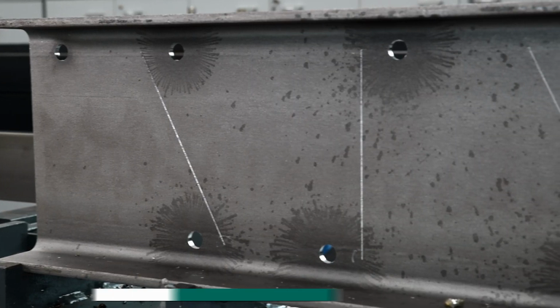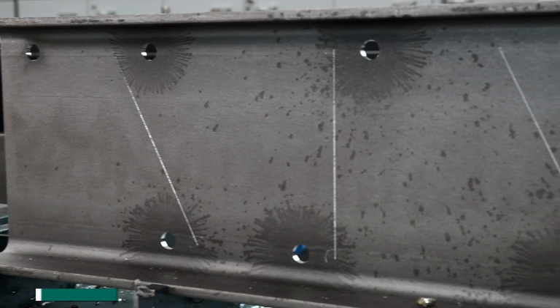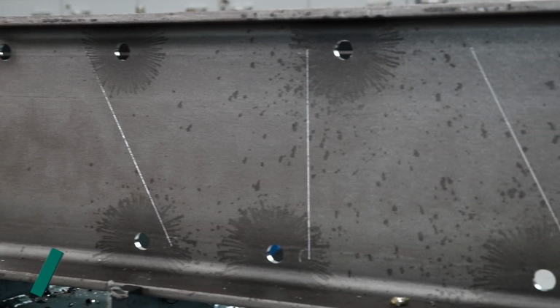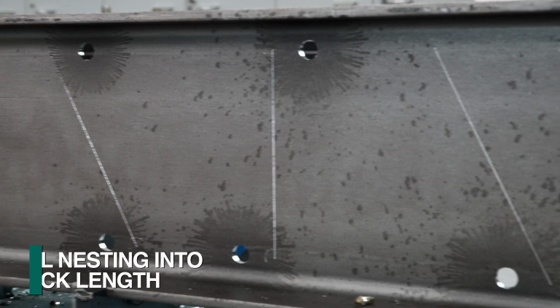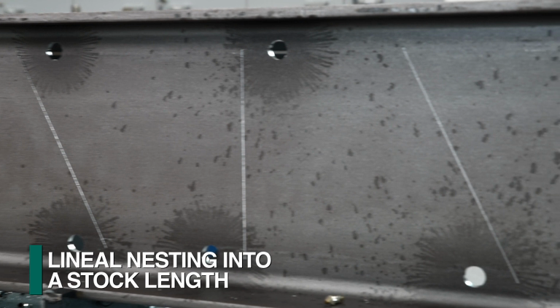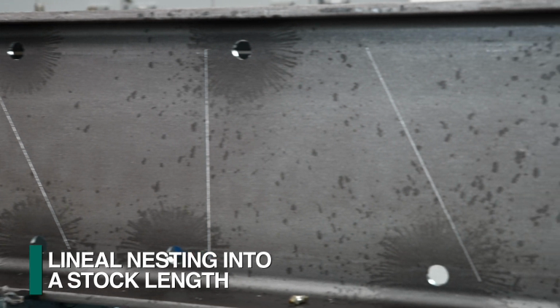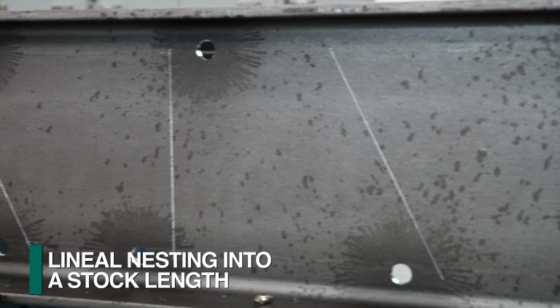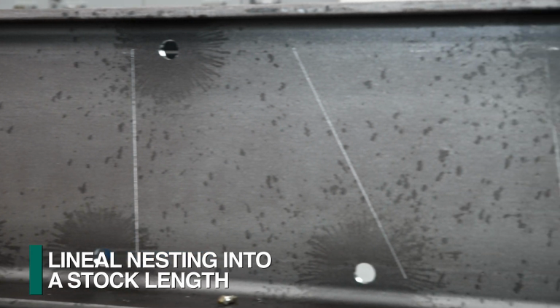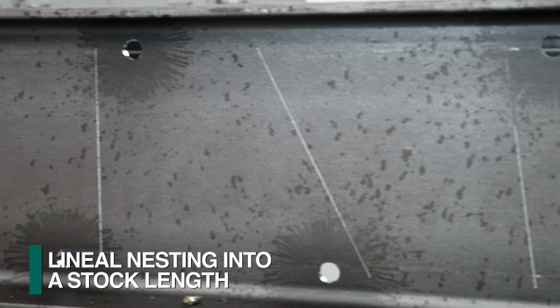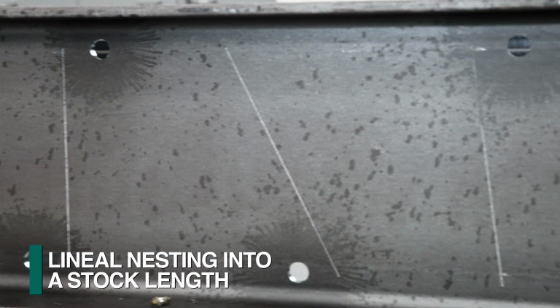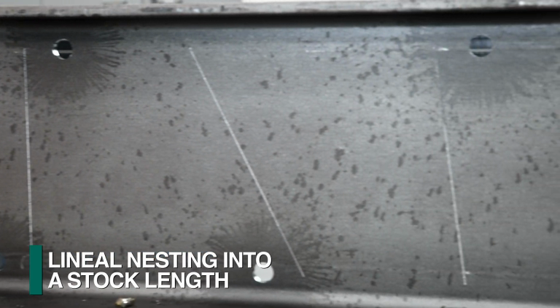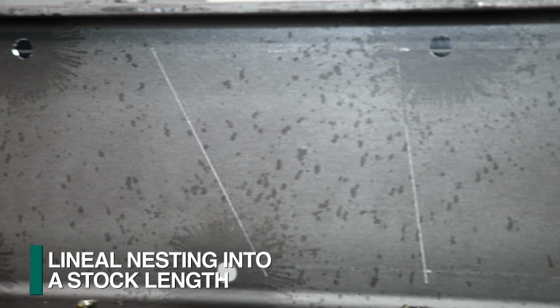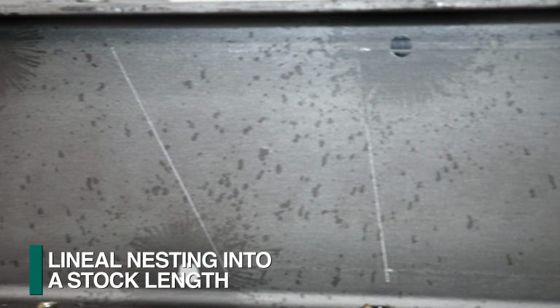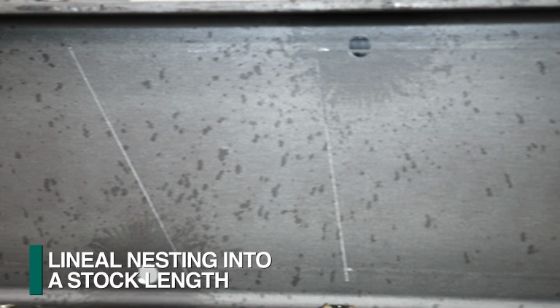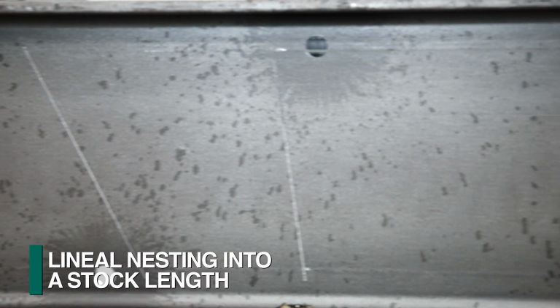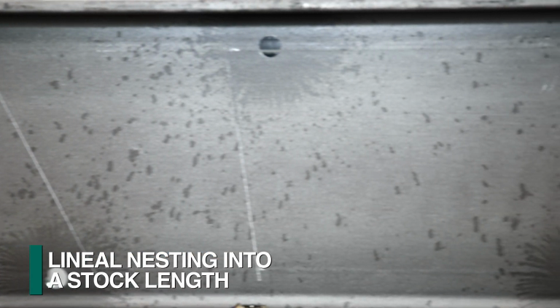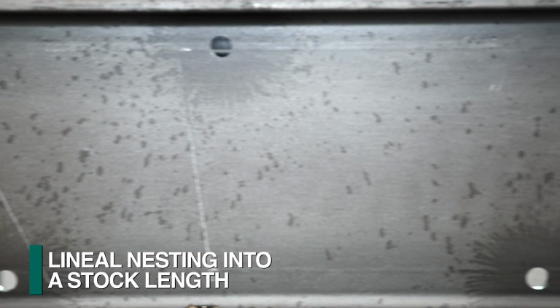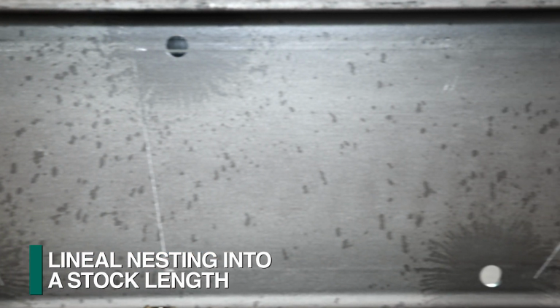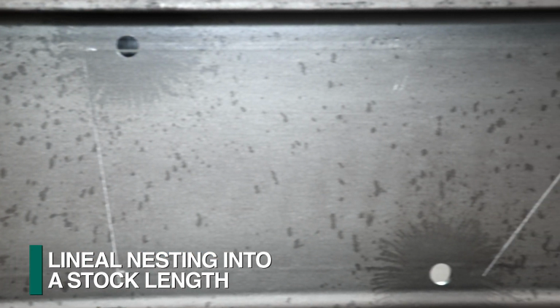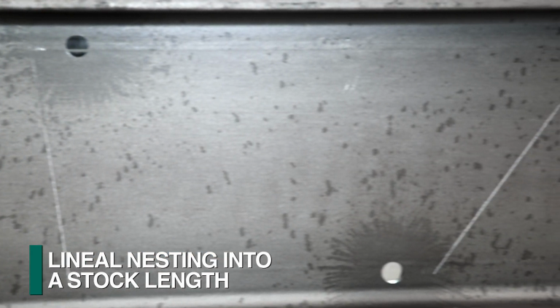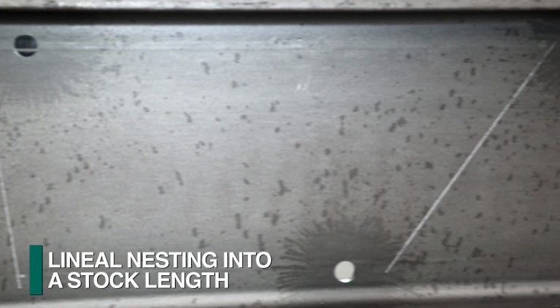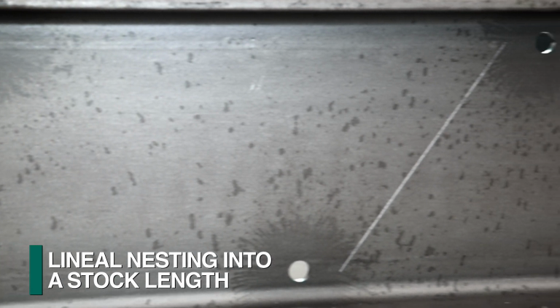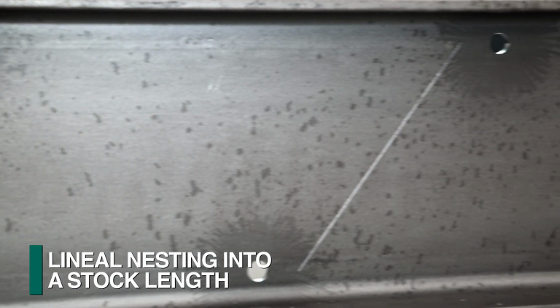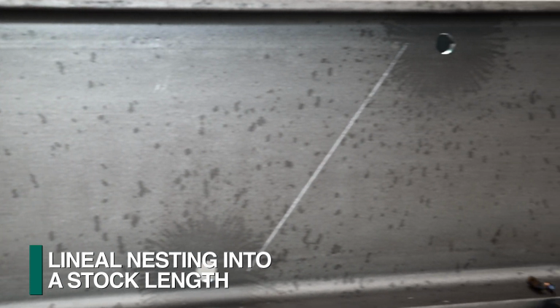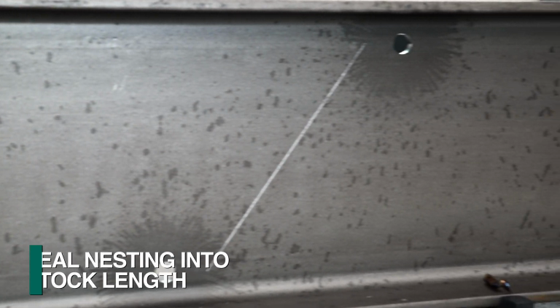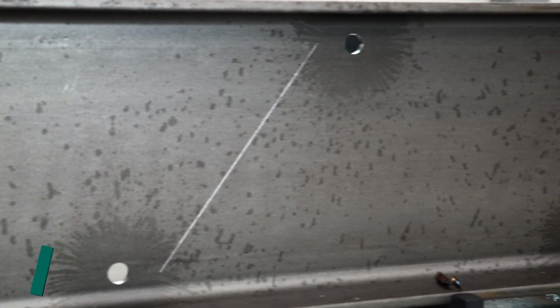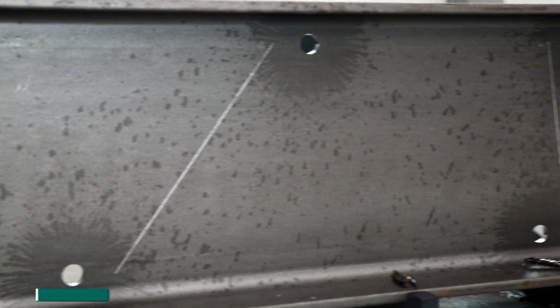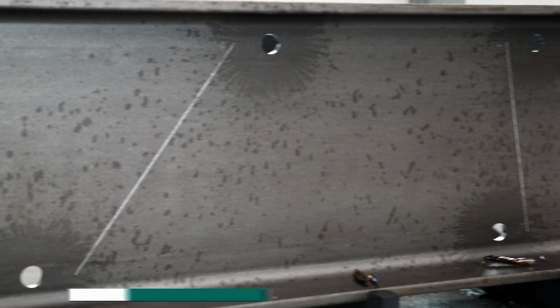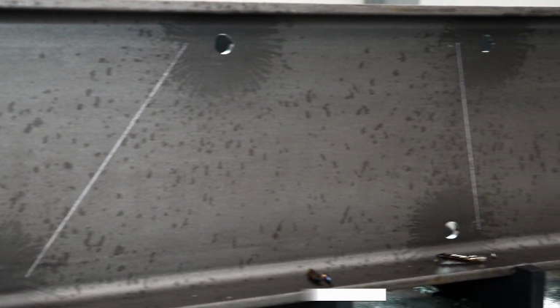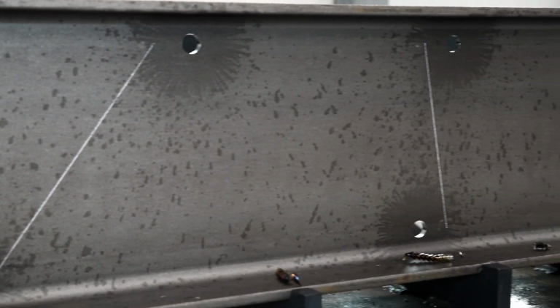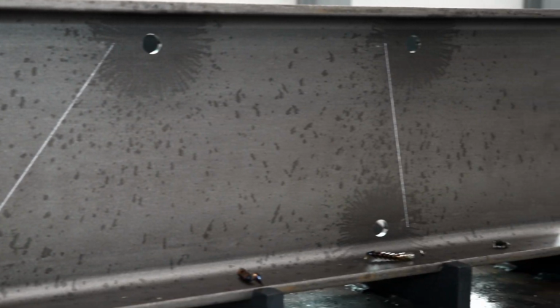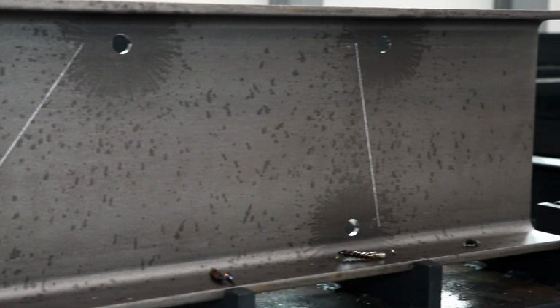Nesting software provides for the ability to not only nest the different parts to be processed in one stock length, but the actual cut locations are scribed for subsequent sawing.